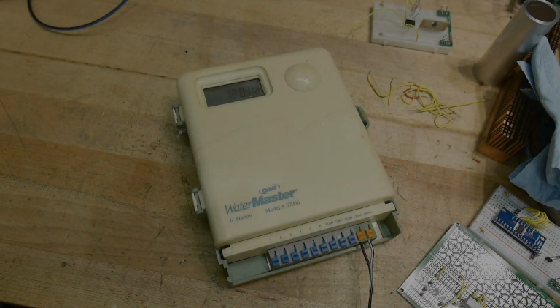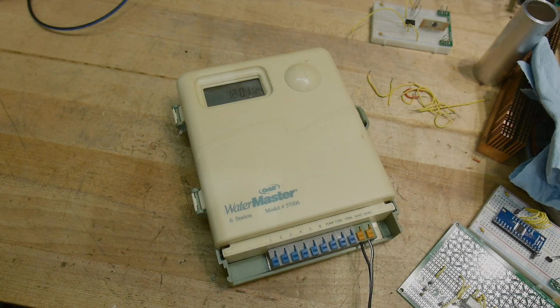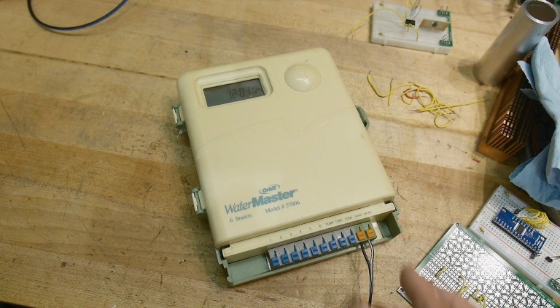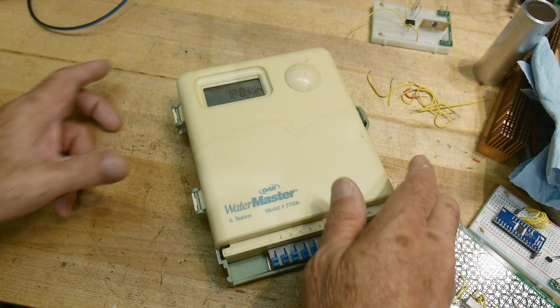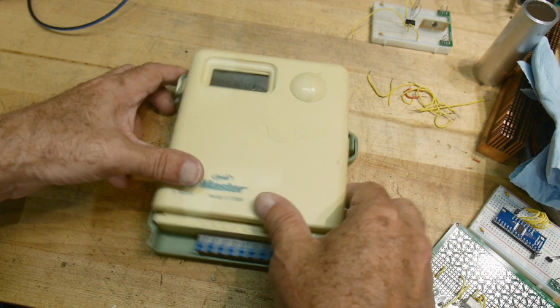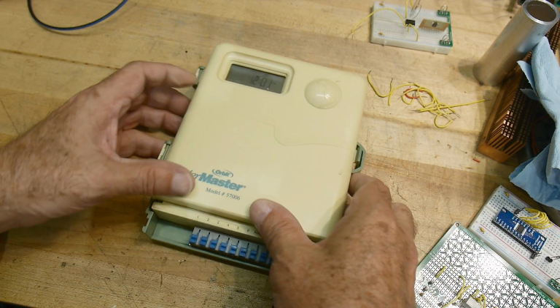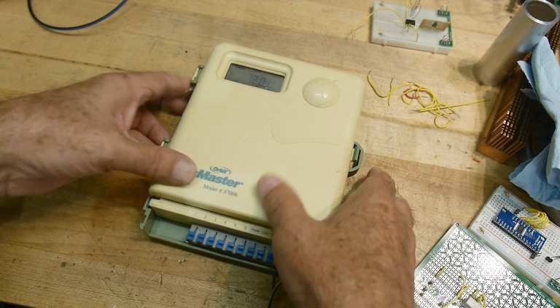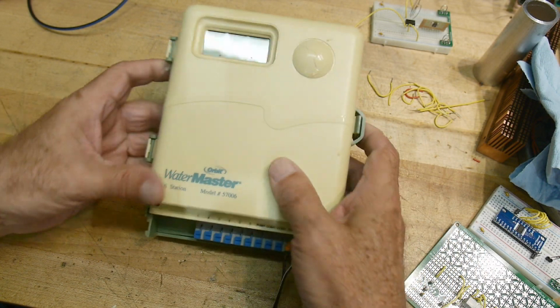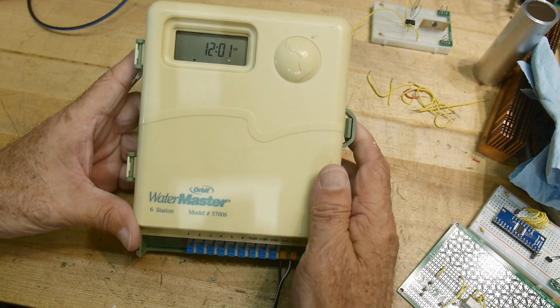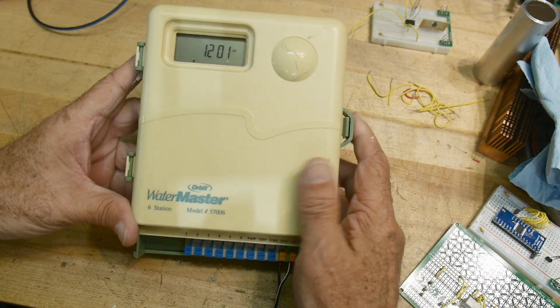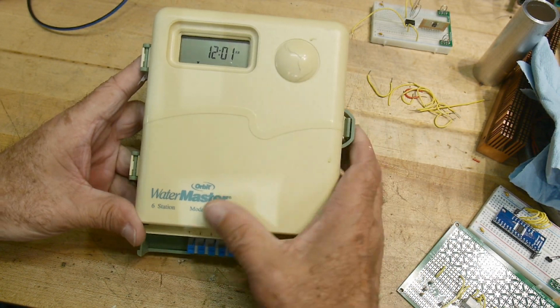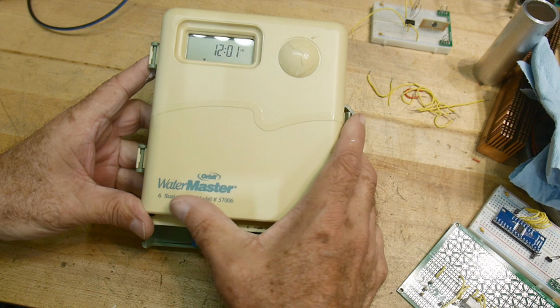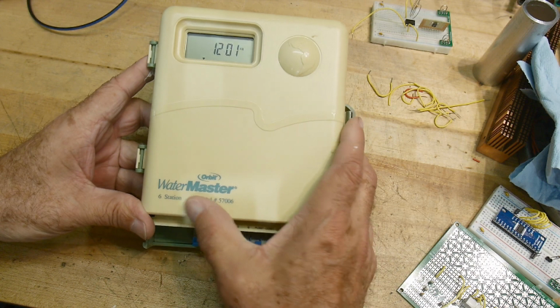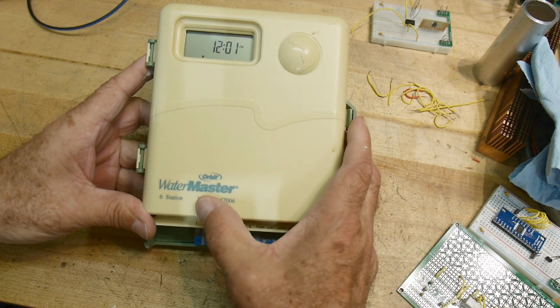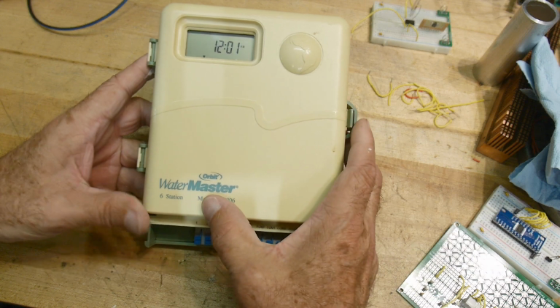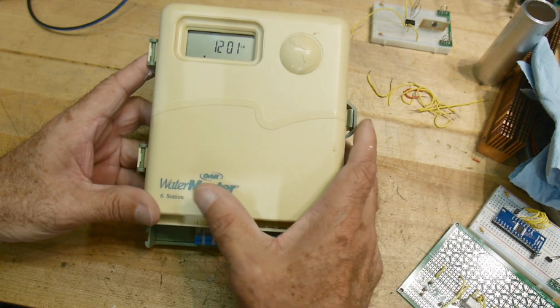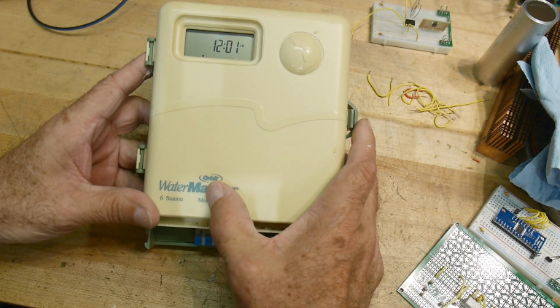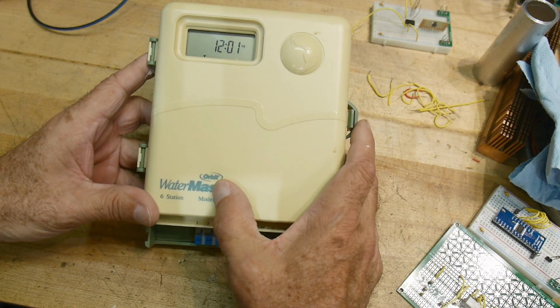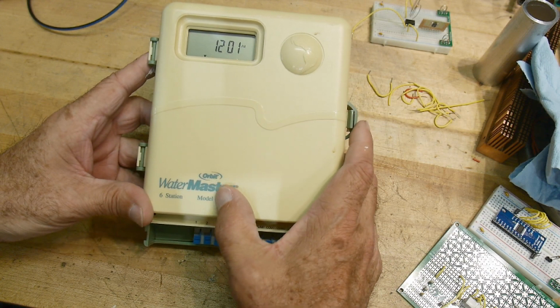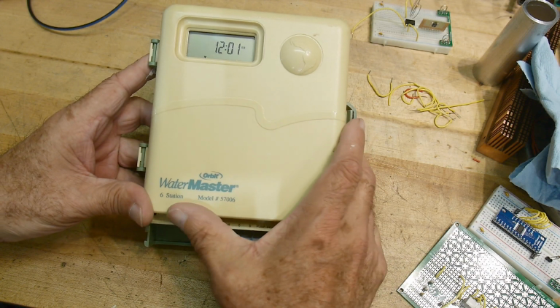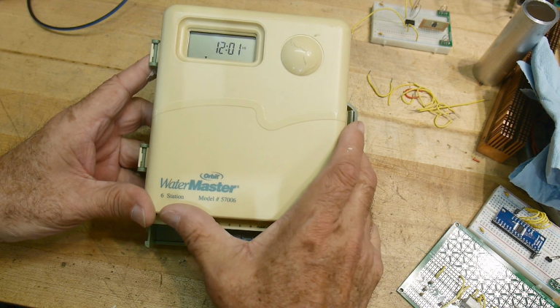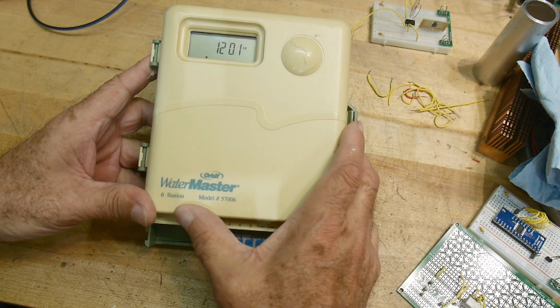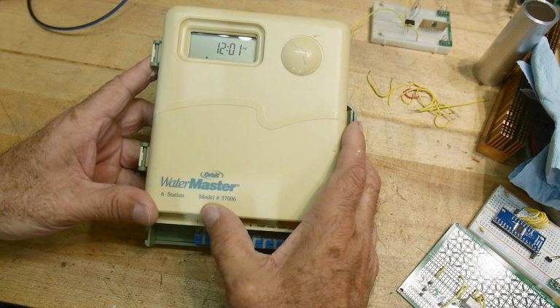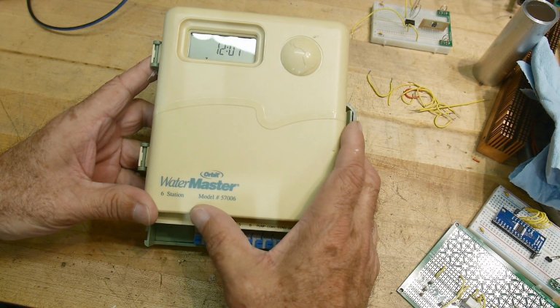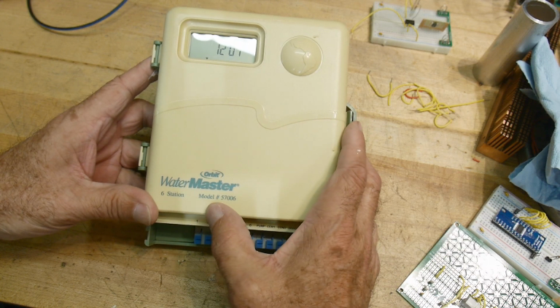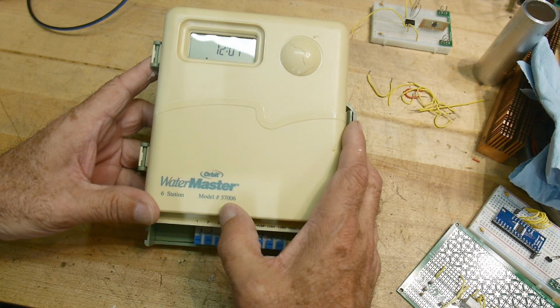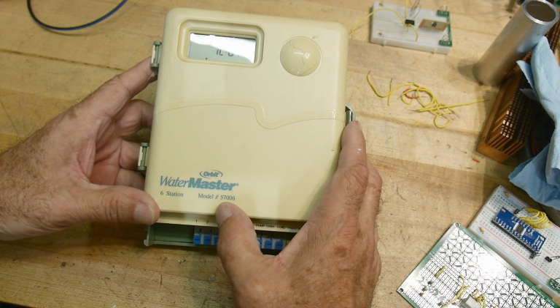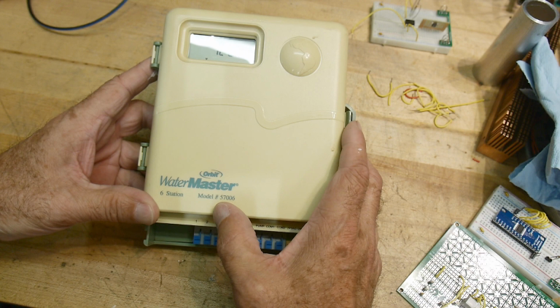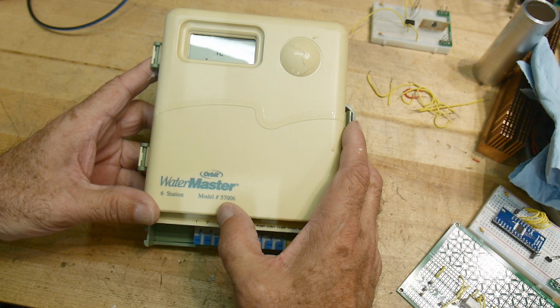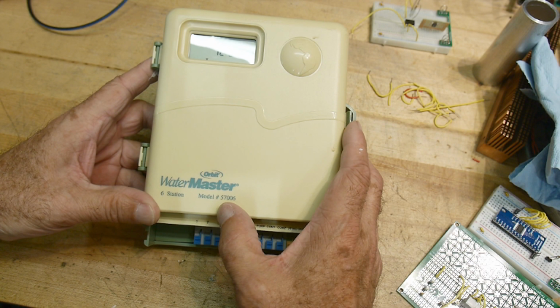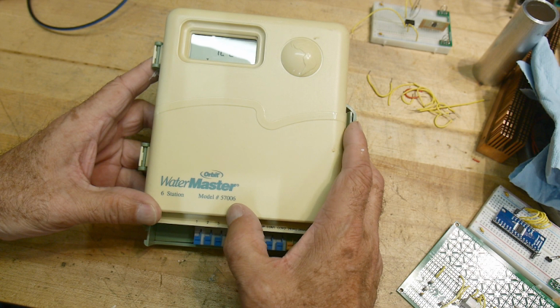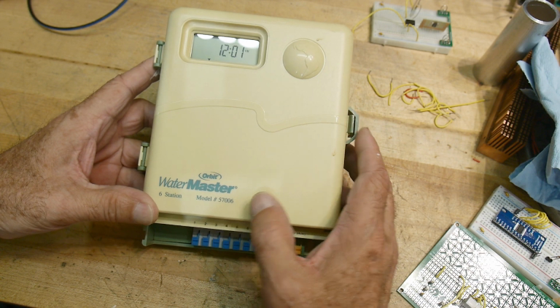What's on the bench today? It is a Watermaster made by Orbit — six station, model number 57006.